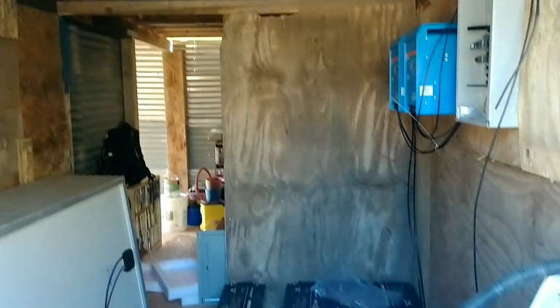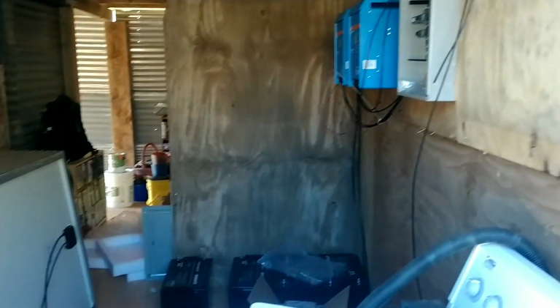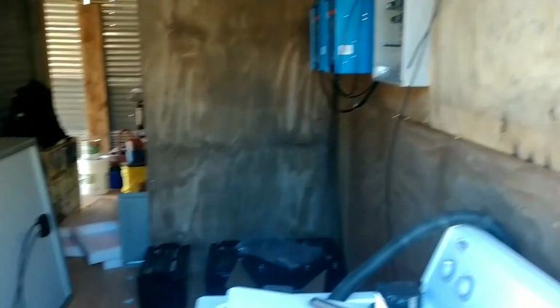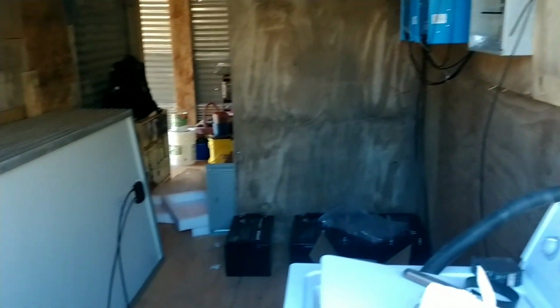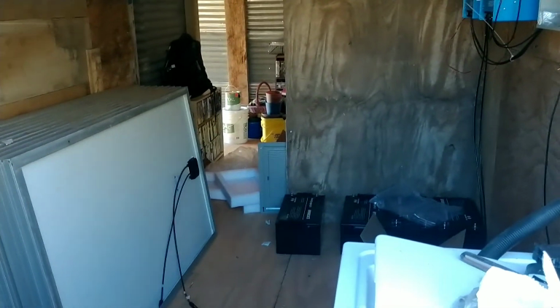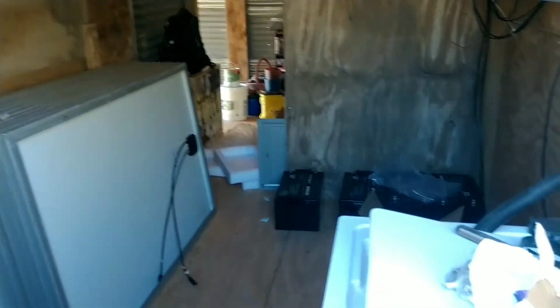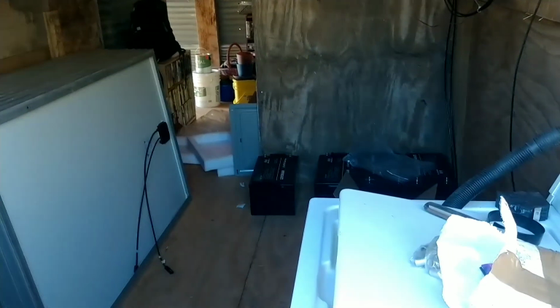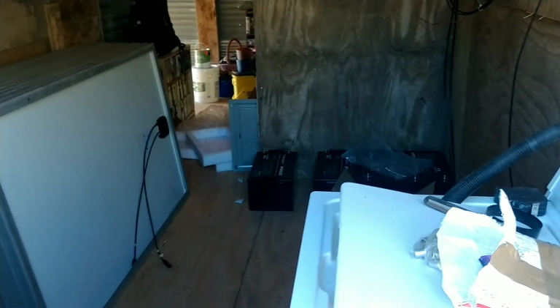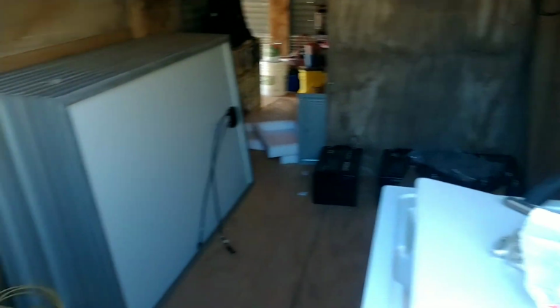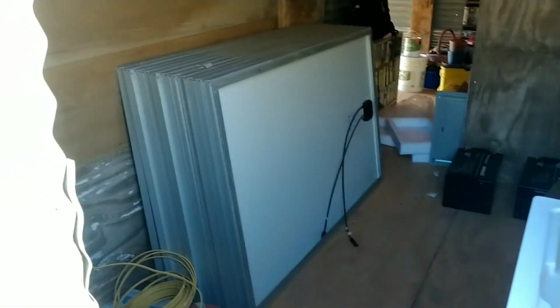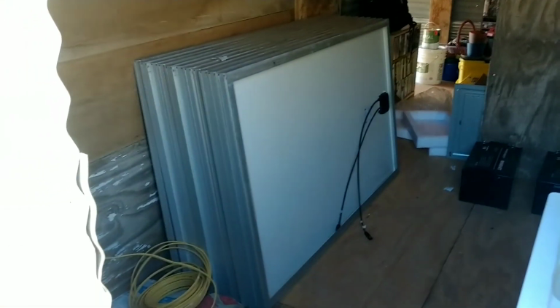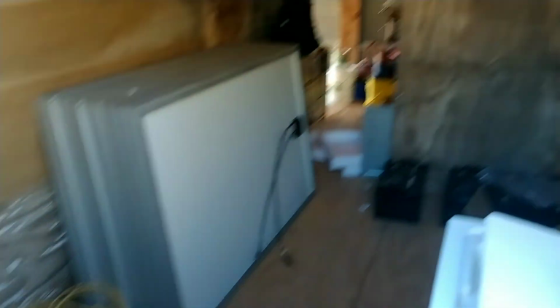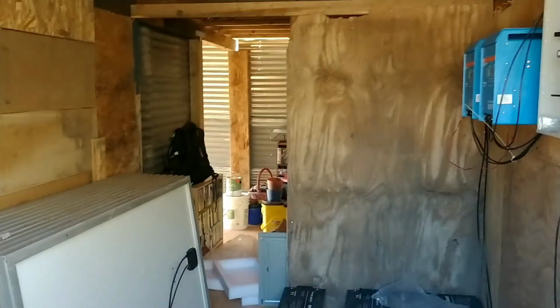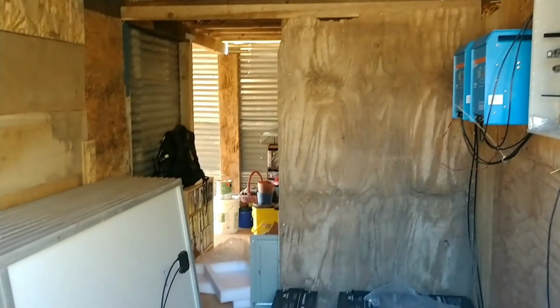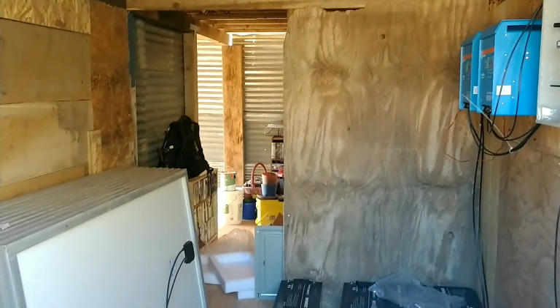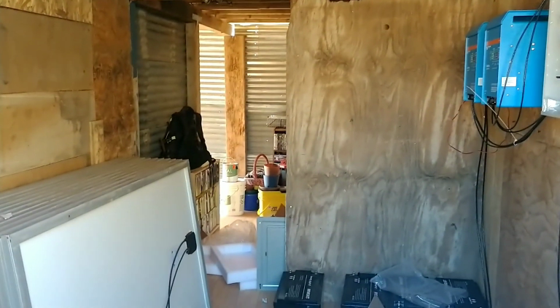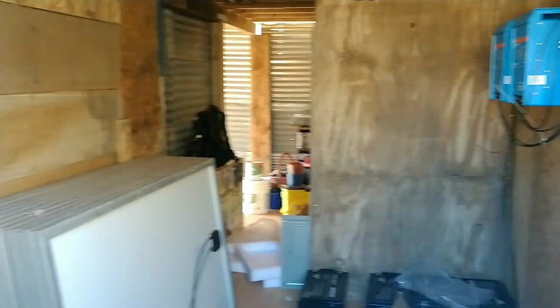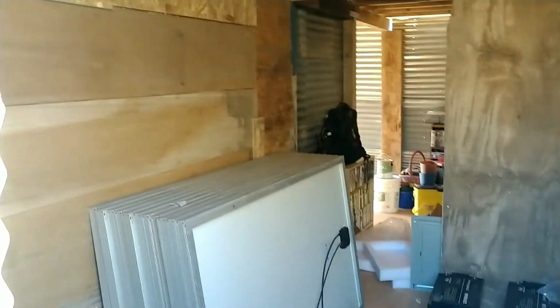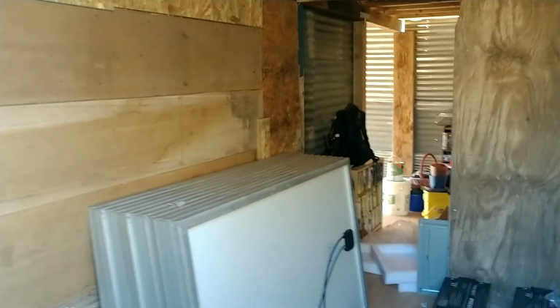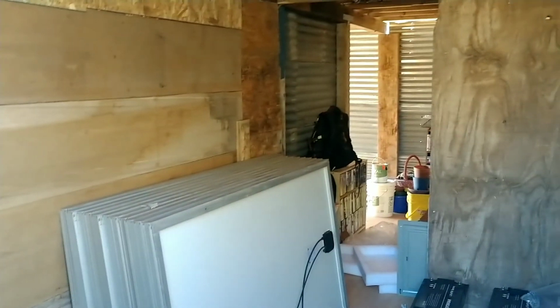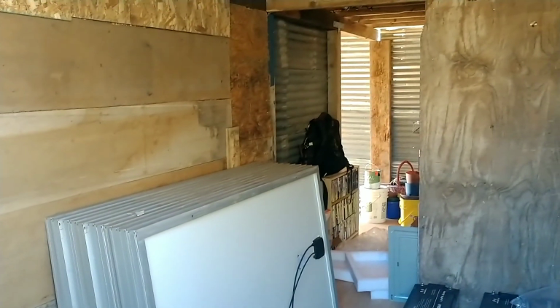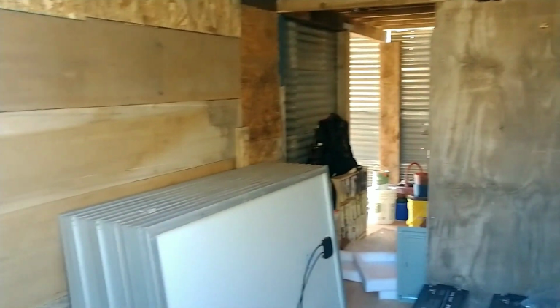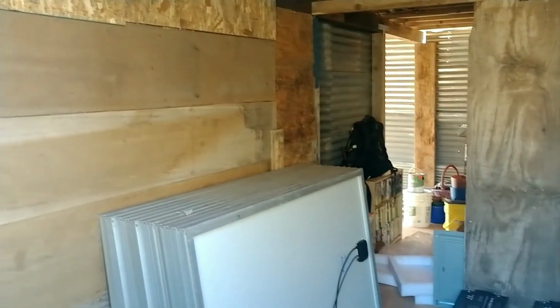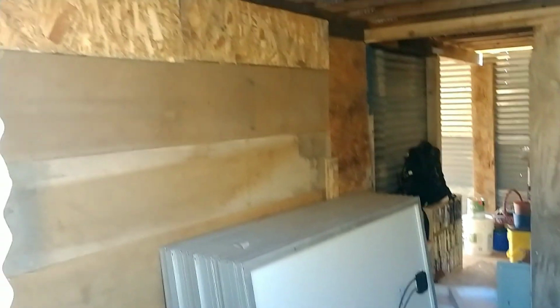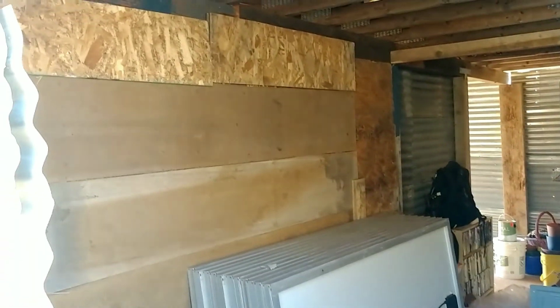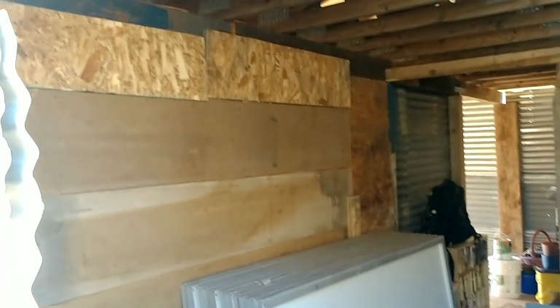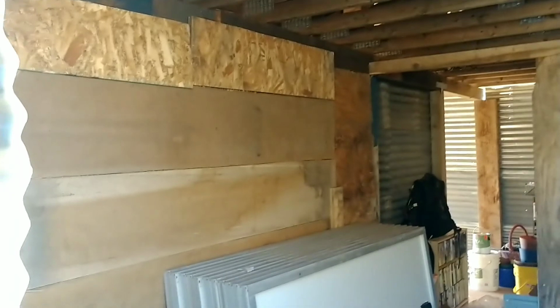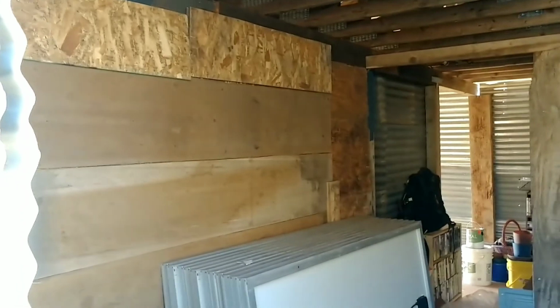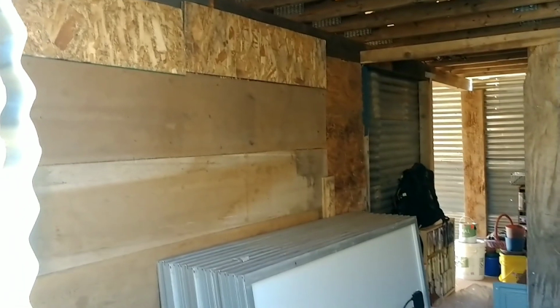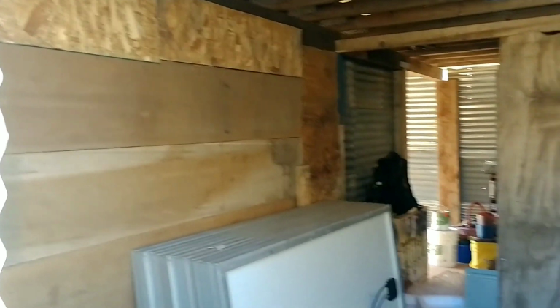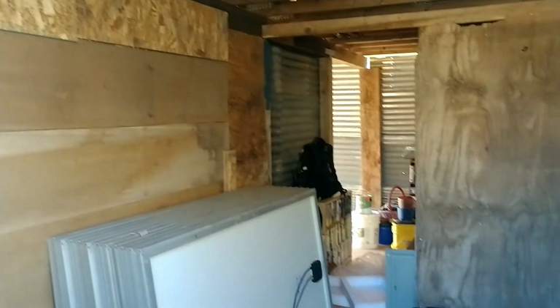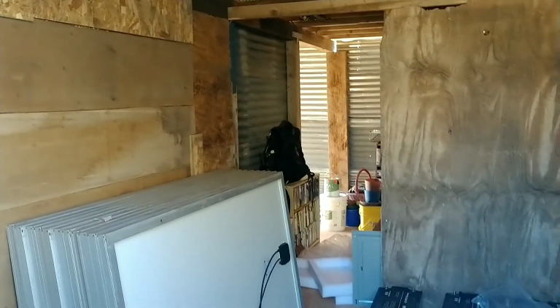It's a 16 by 20. This is where we're having our solar put in and our washer and dryer. We're gonna have a fridge and freezer in here. Other side is for storage. And then the other side through that last door is going to be our carport.